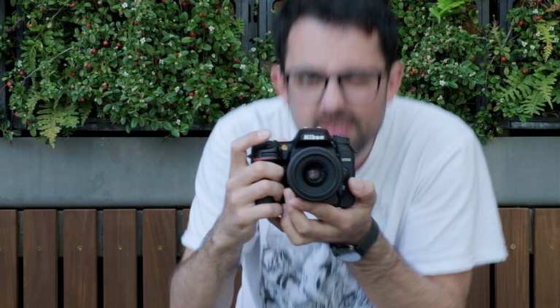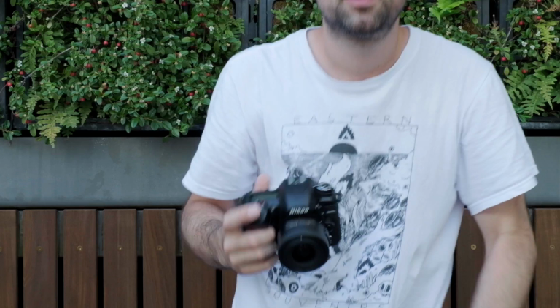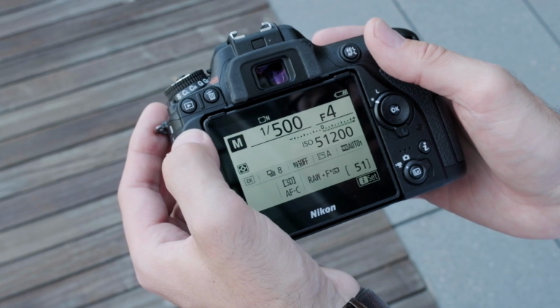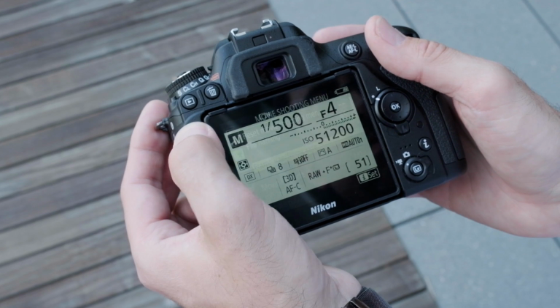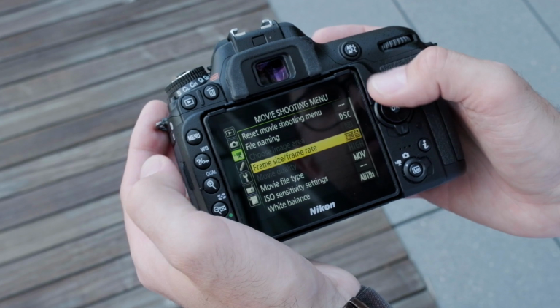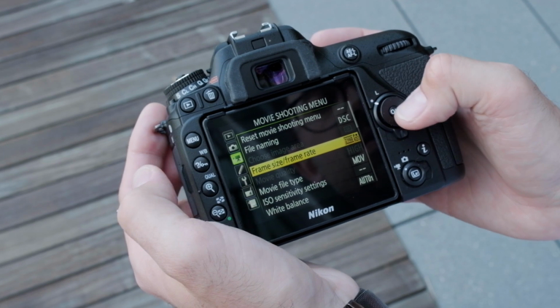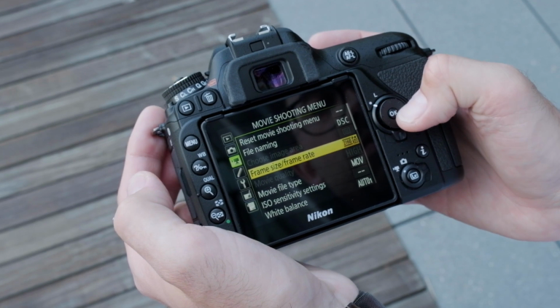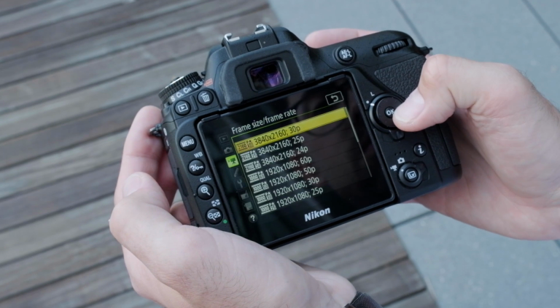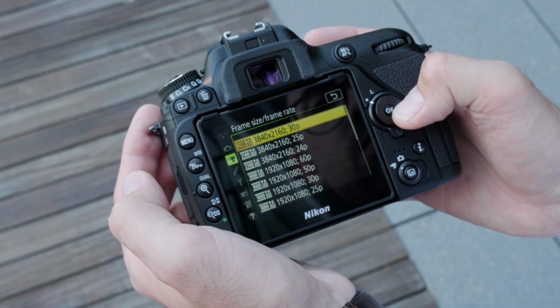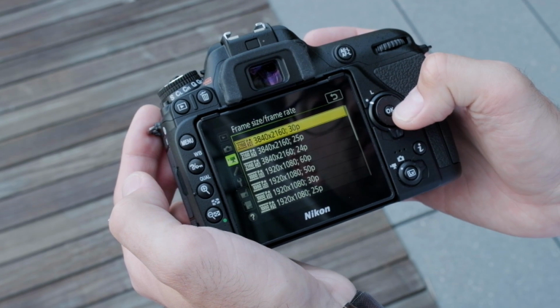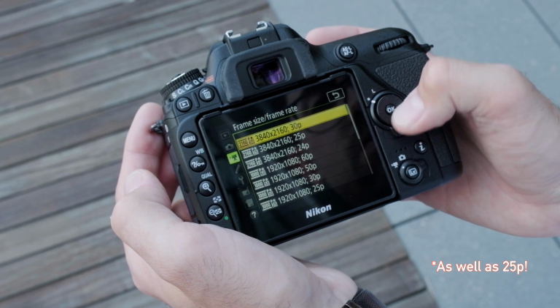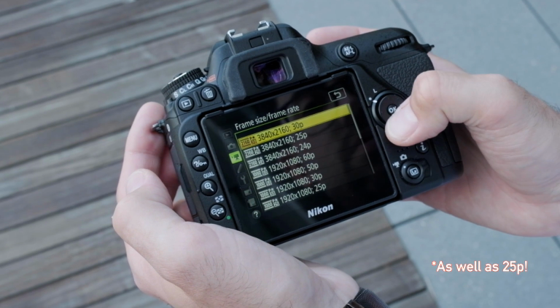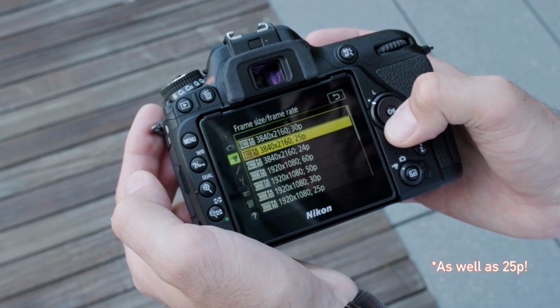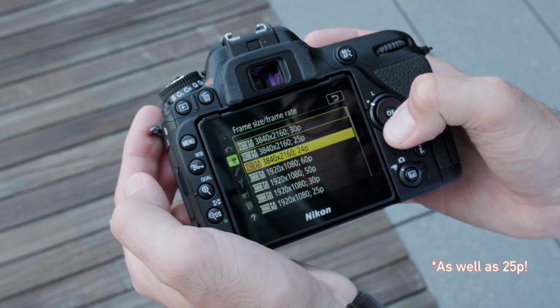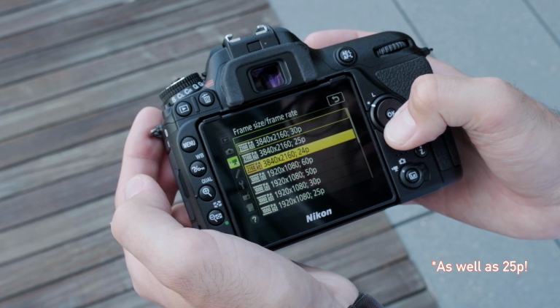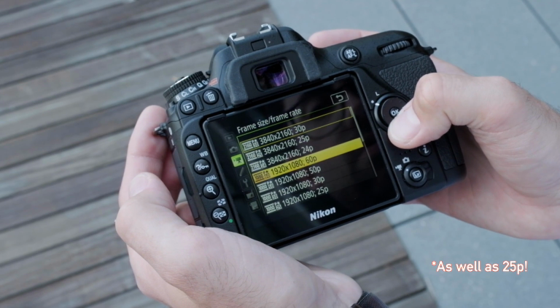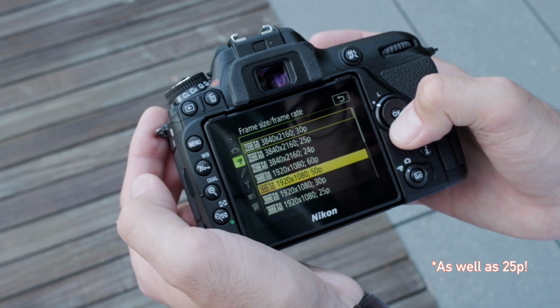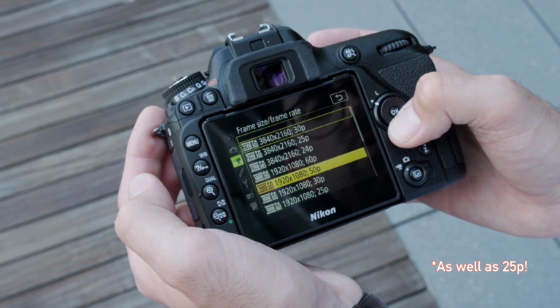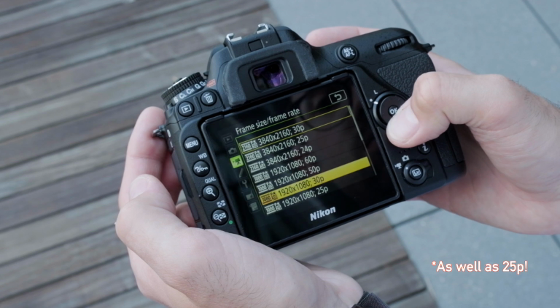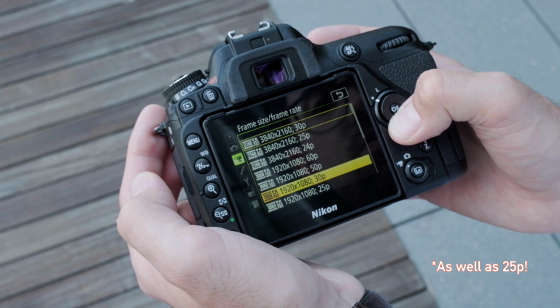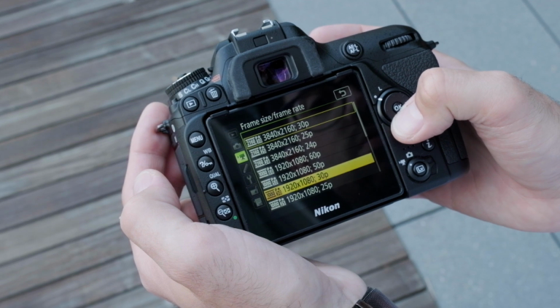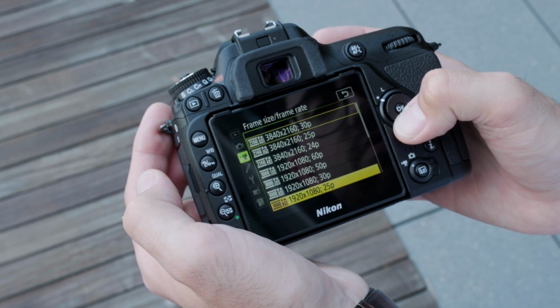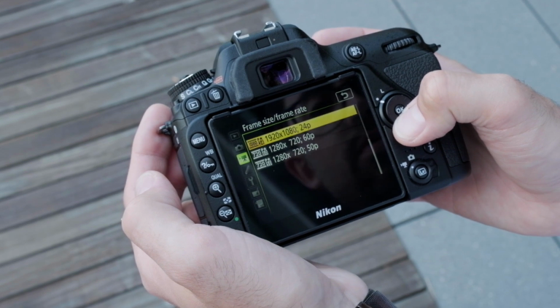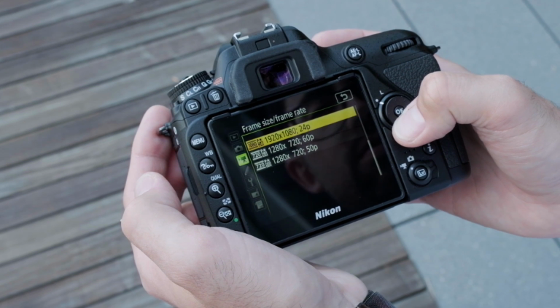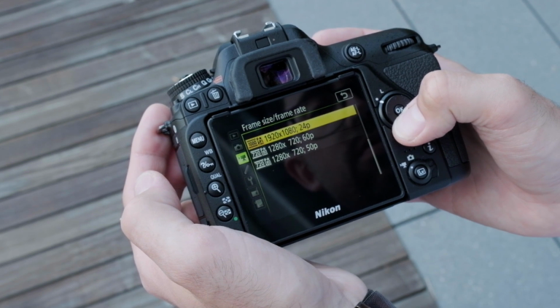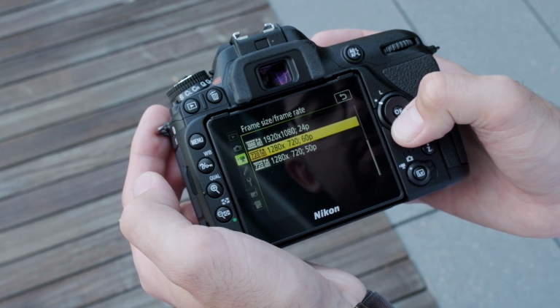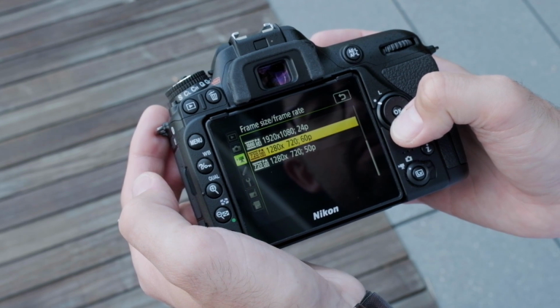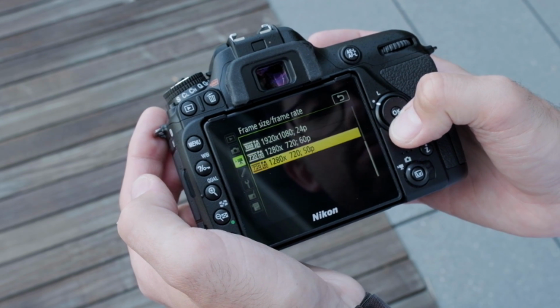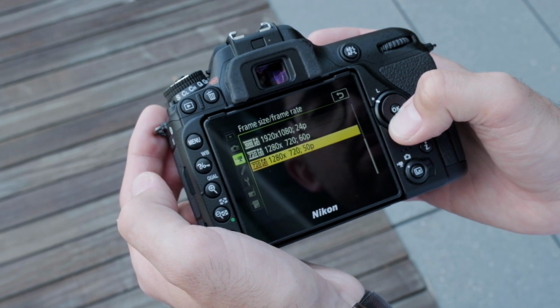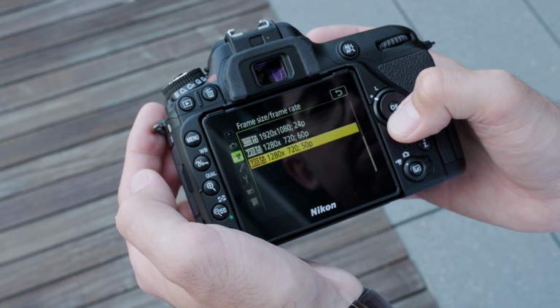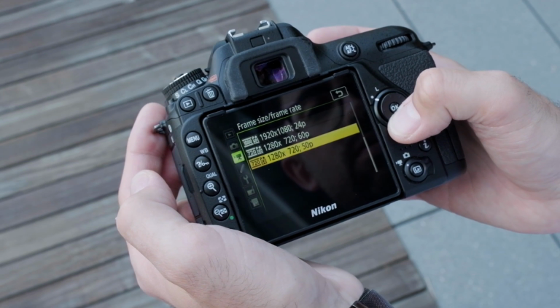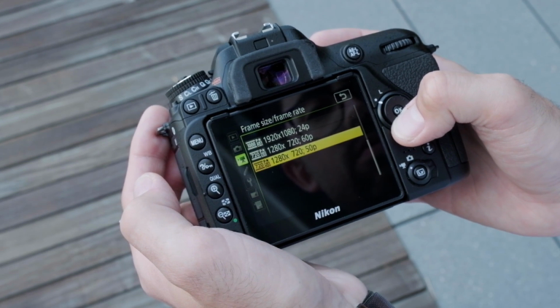UHD 4K video is available at both 24 and 30p, but there is a 1.5 times crop factor. HD video can be shot at up to 60 frames per second with no crop.